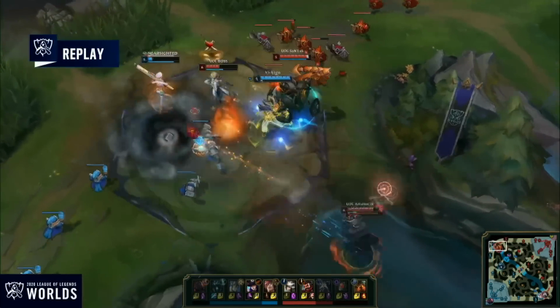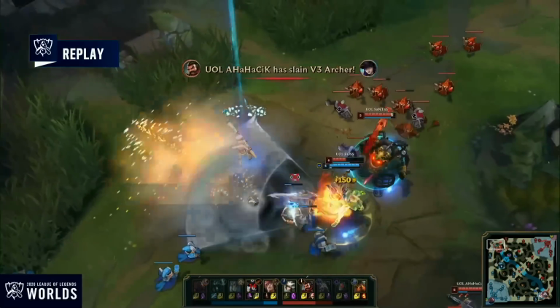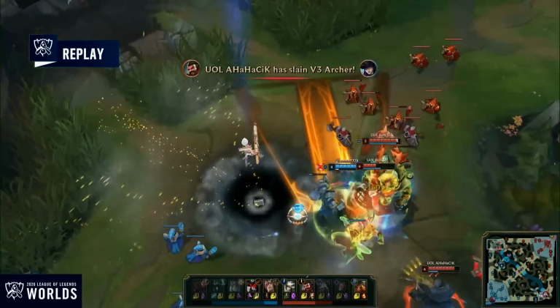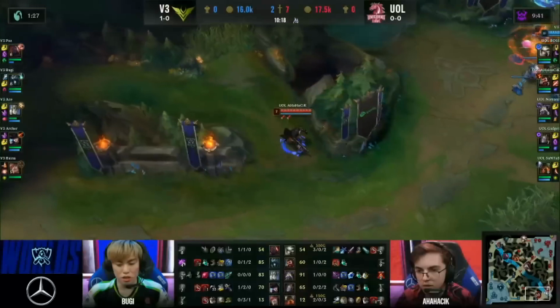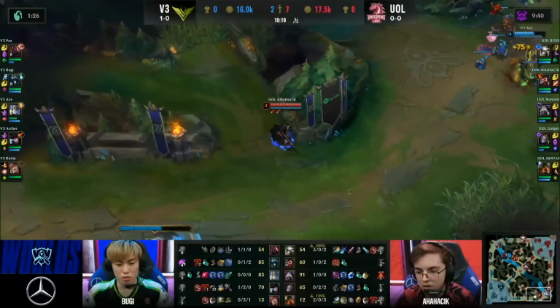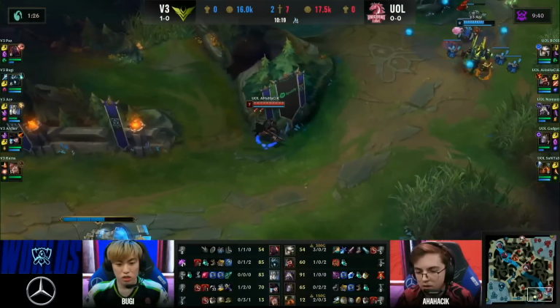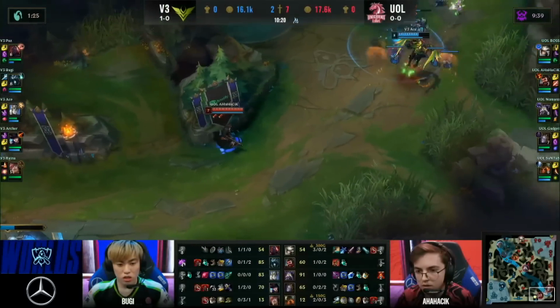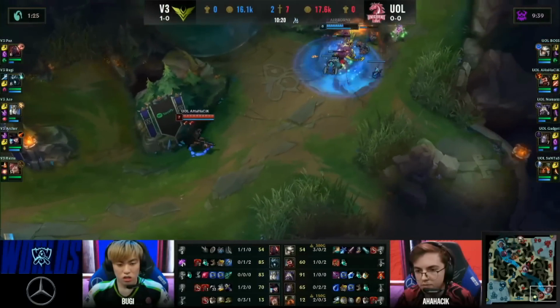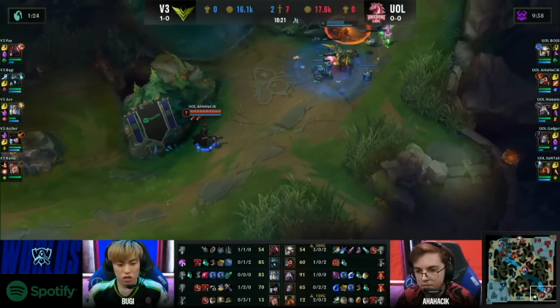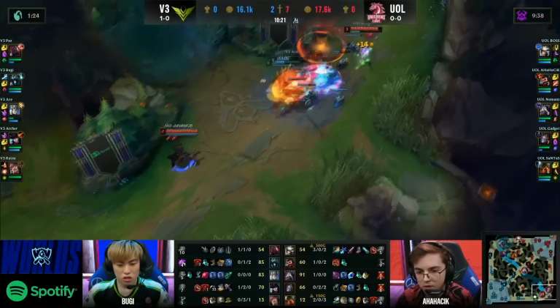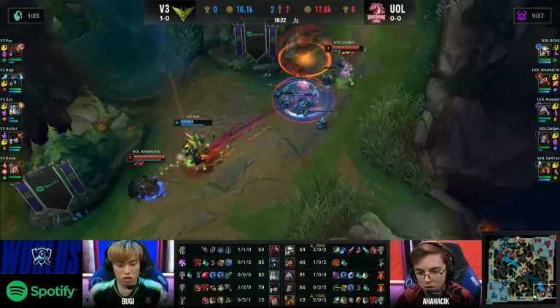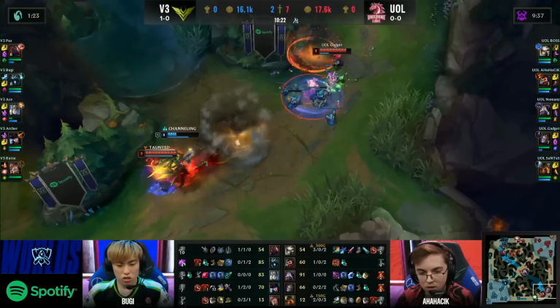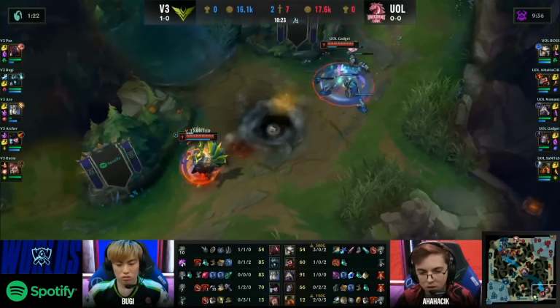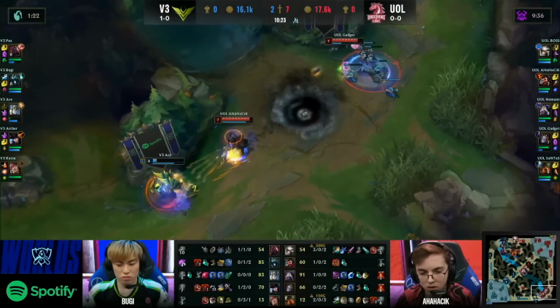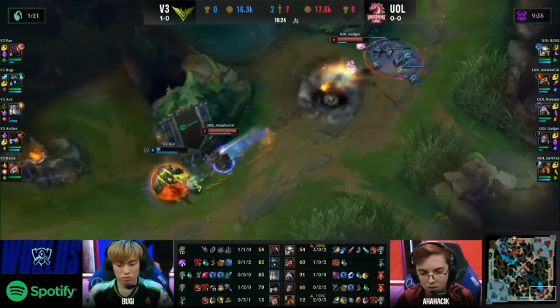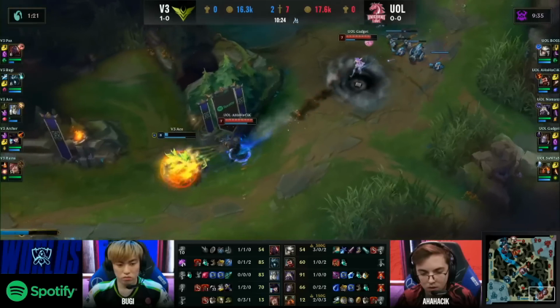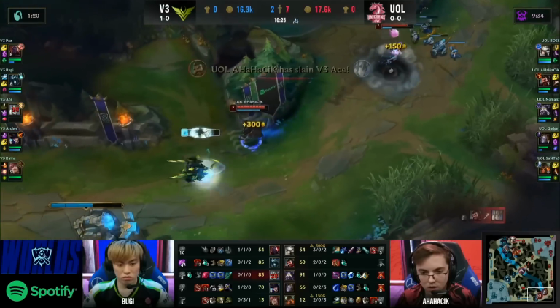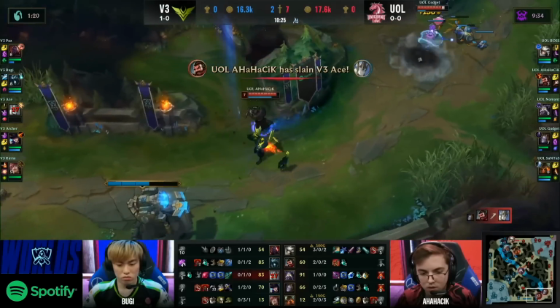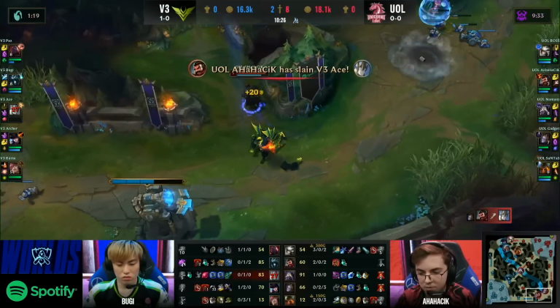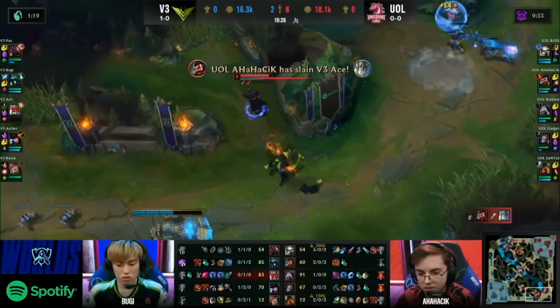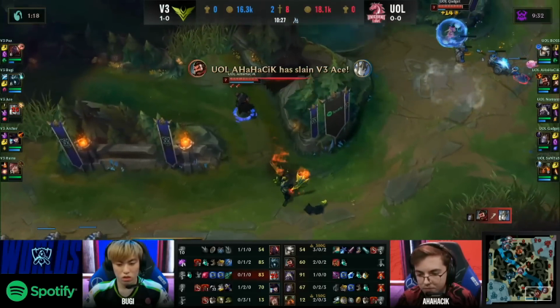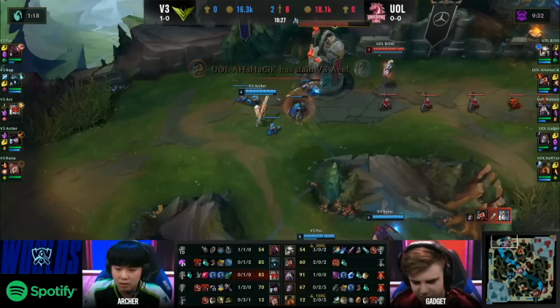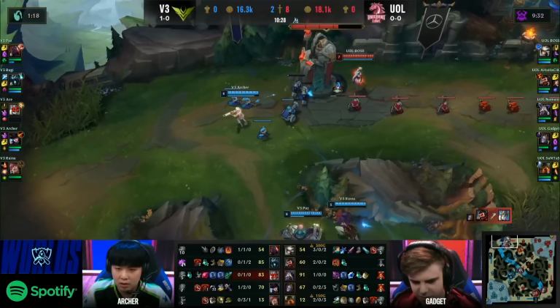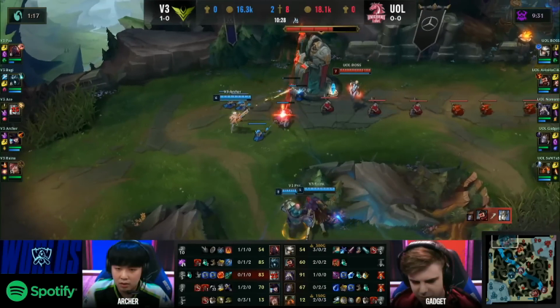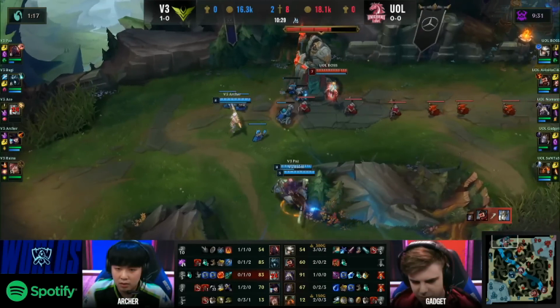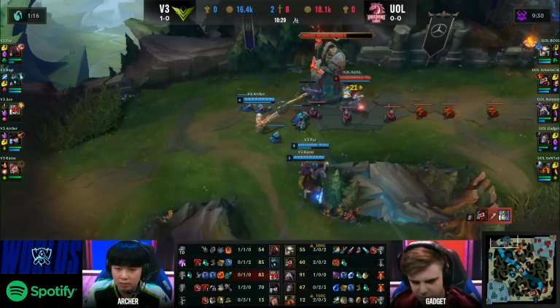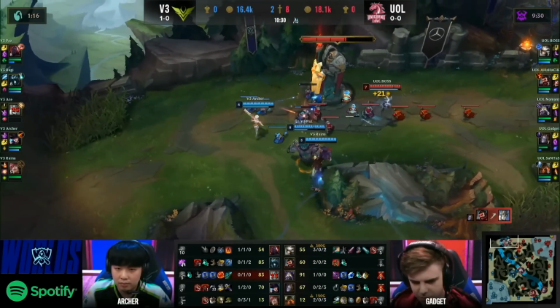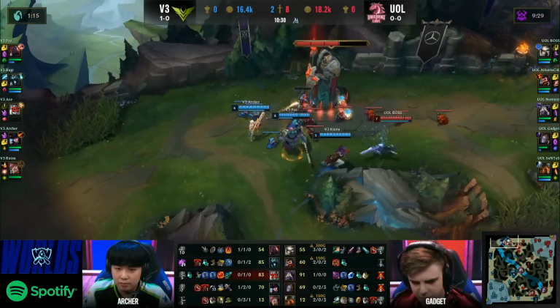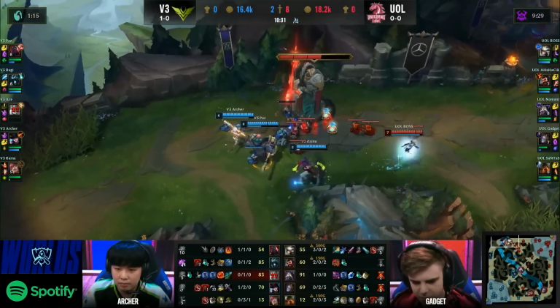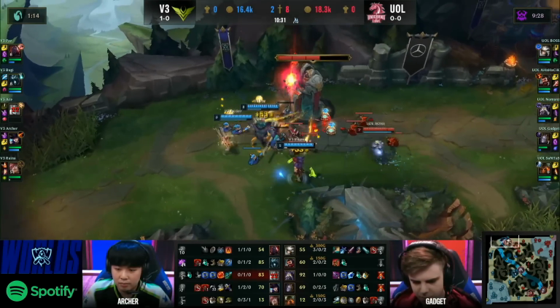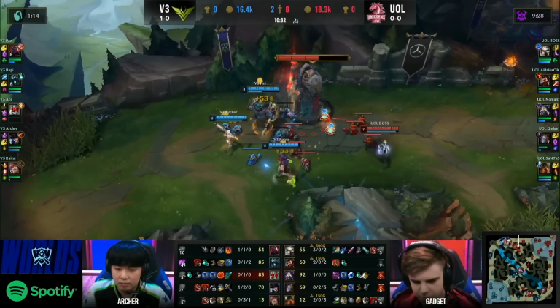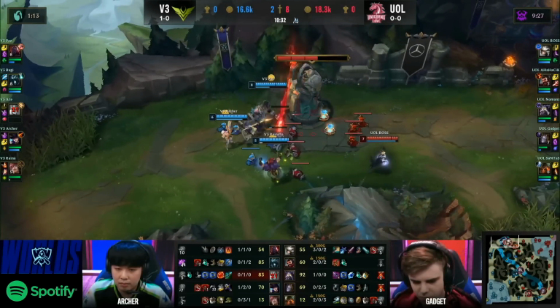It's Boss stabbing in with the Nautilus. I really think if Galio was actually able to be there, things would have been different. But now he's going to go down - great for the waiting arms of Ananasik as Ace is going to get shot to pieces. They get the second kill for the Graves, as UOL start to find the tempo they like.